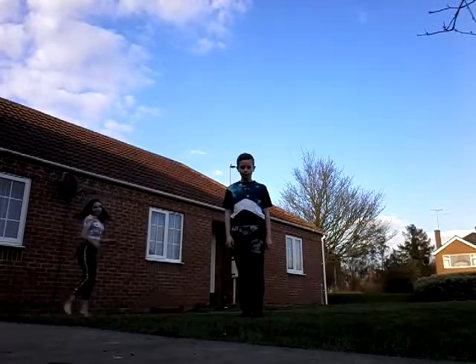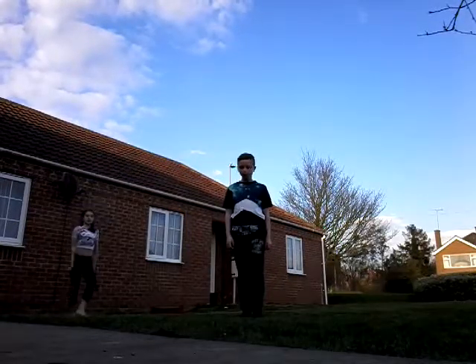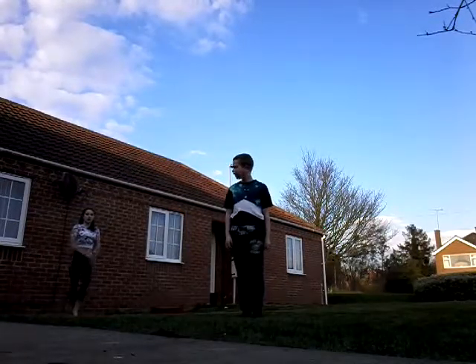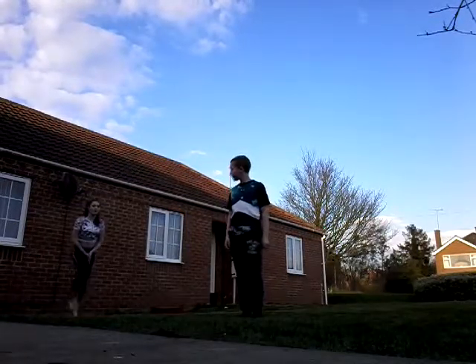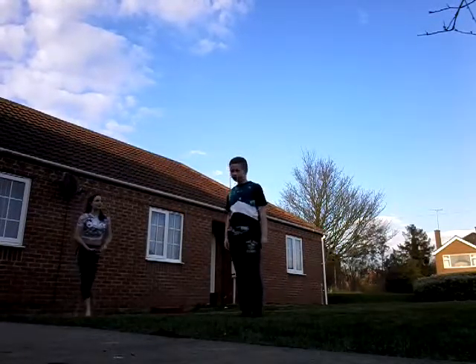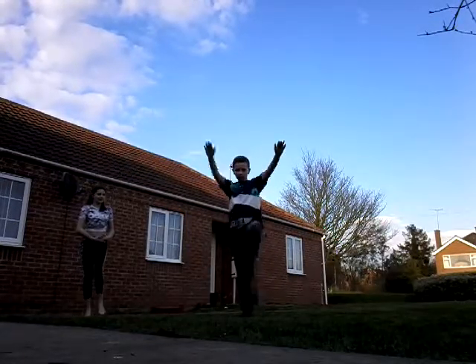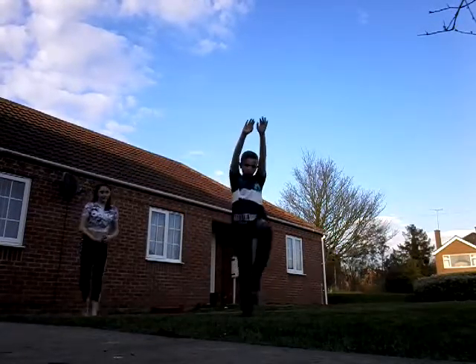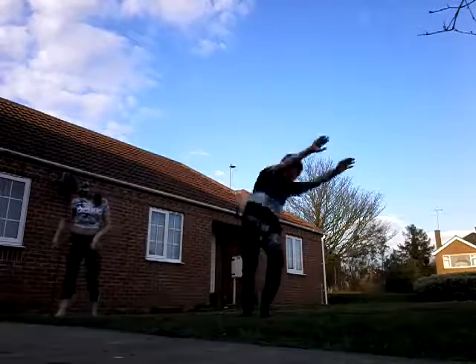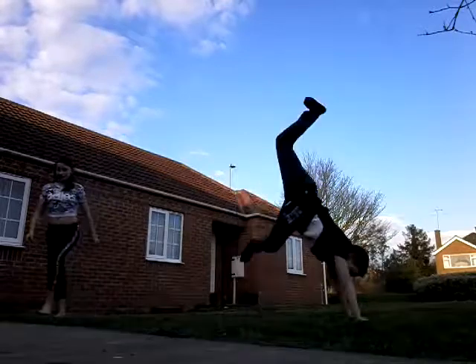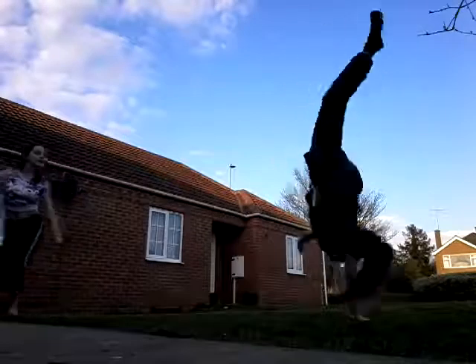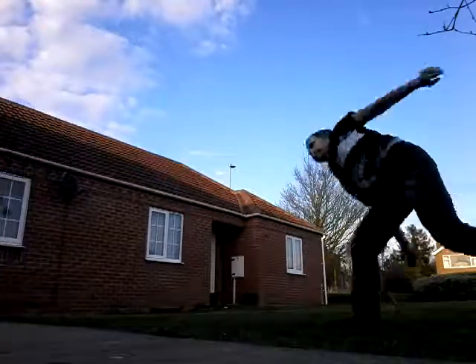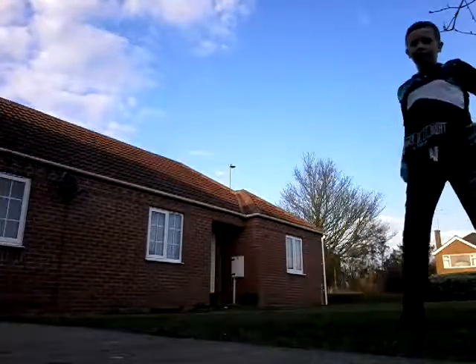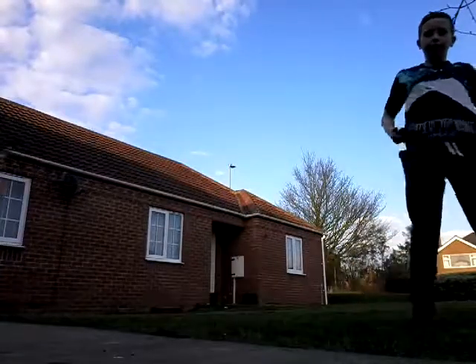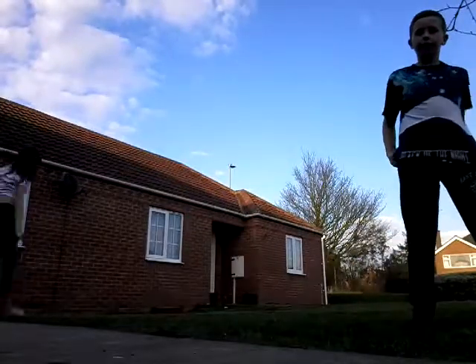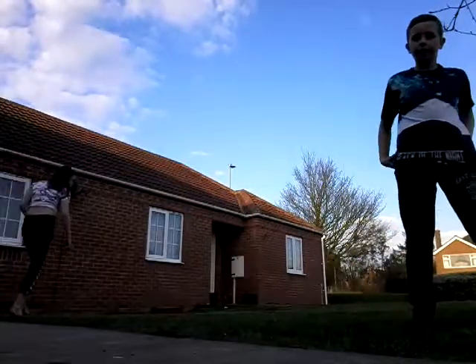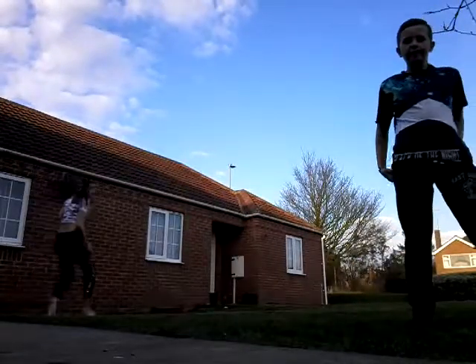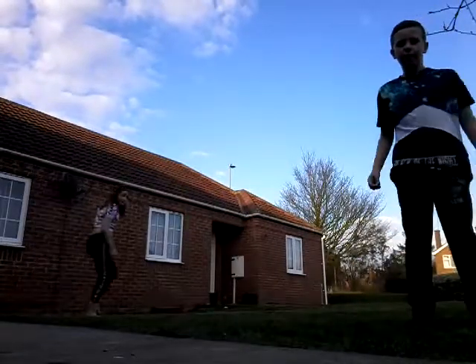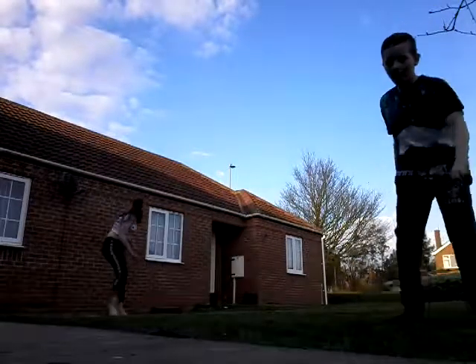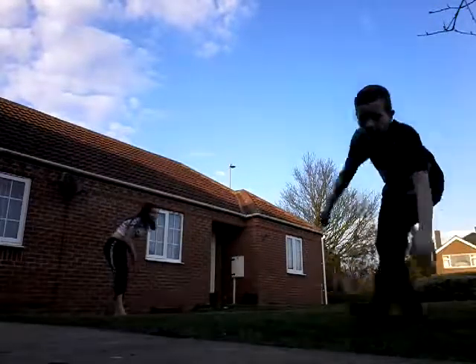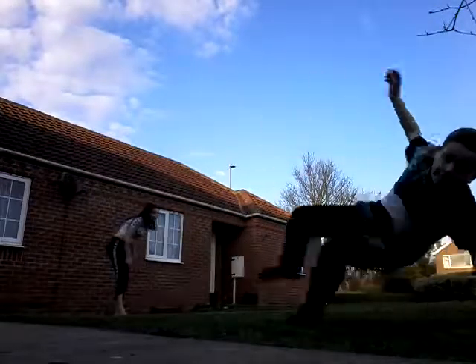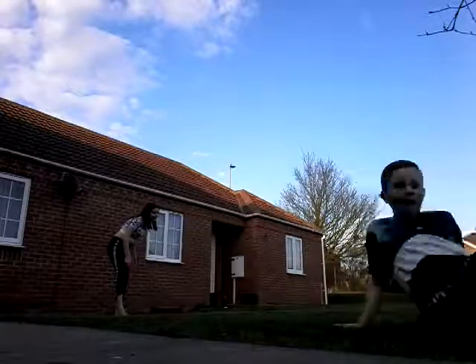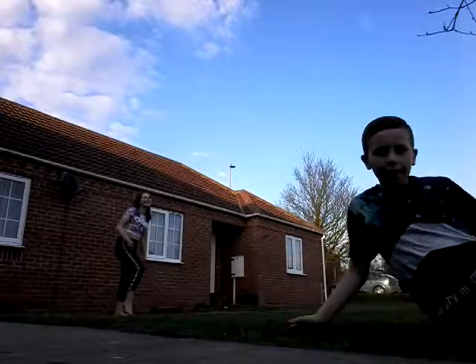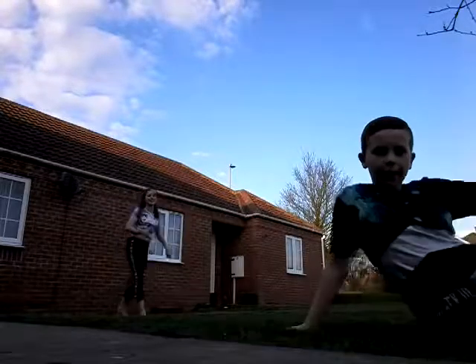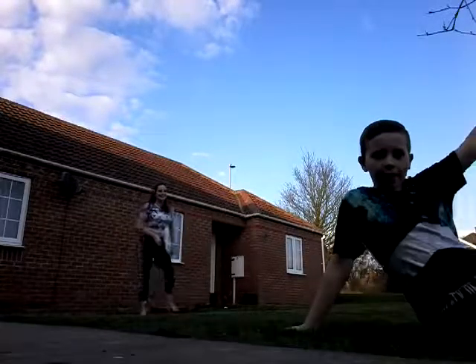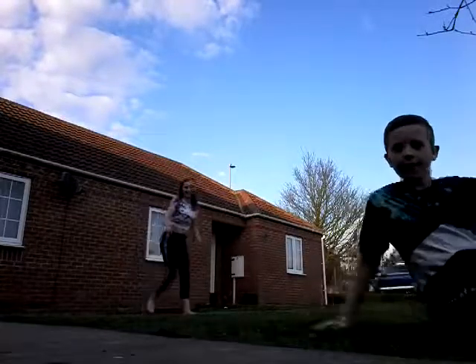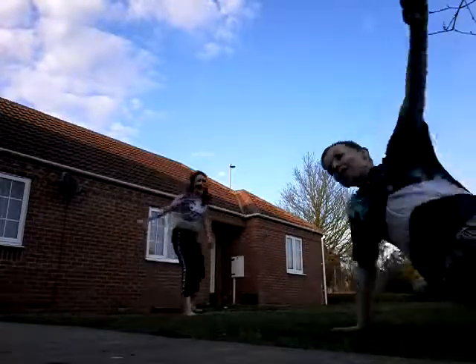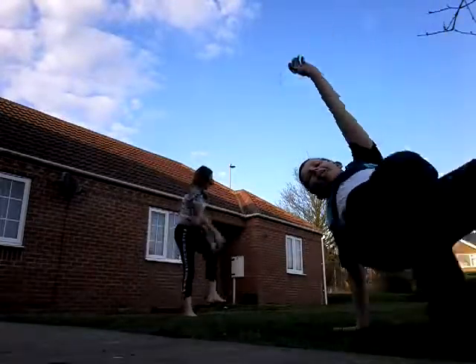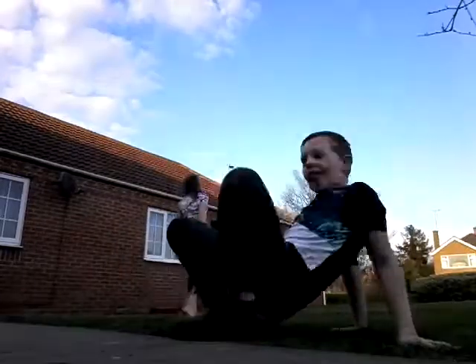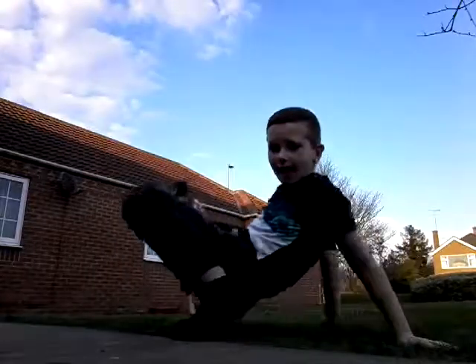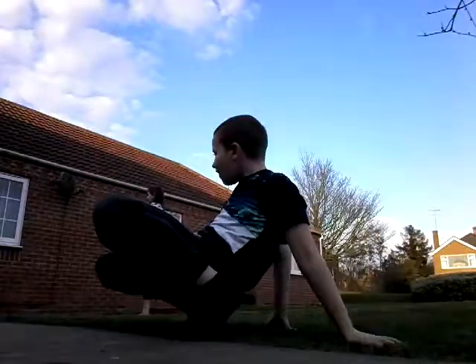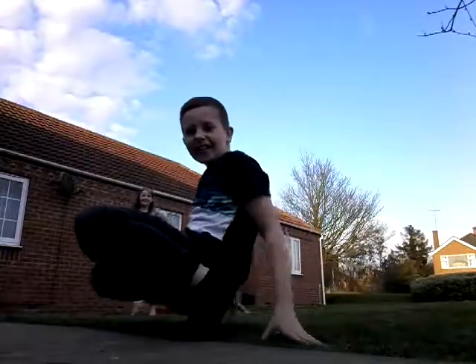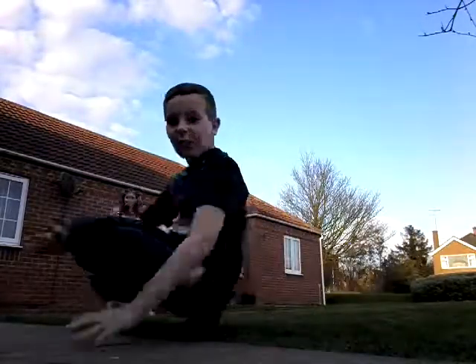Let's look at the cartwheel first. Okay, stop showing off. She's rubbish.